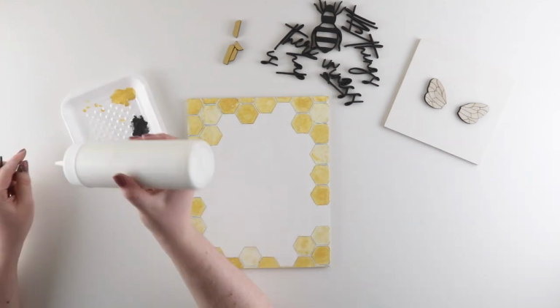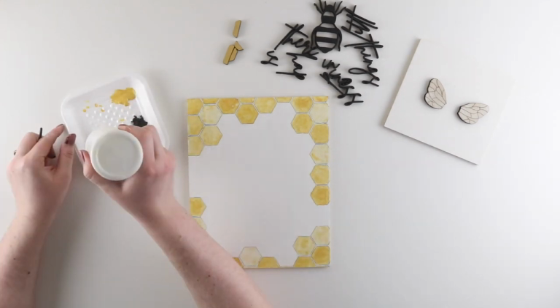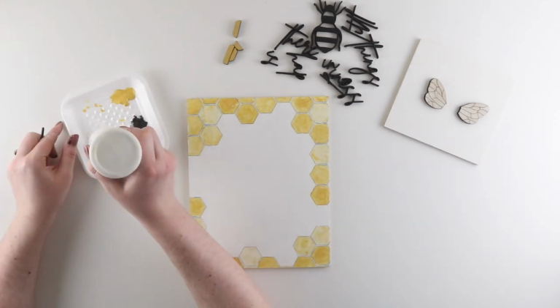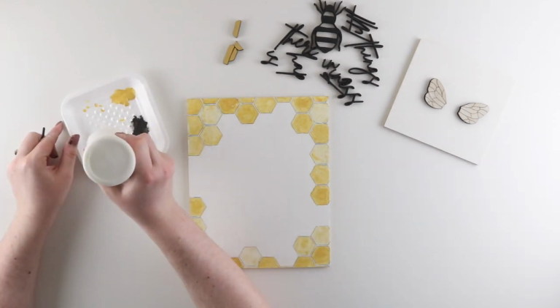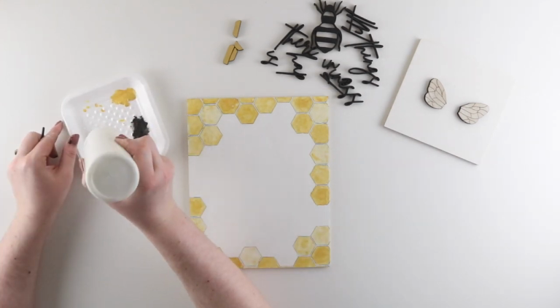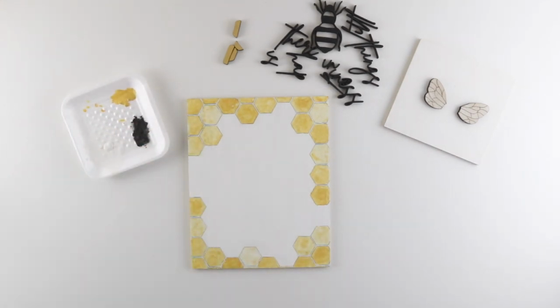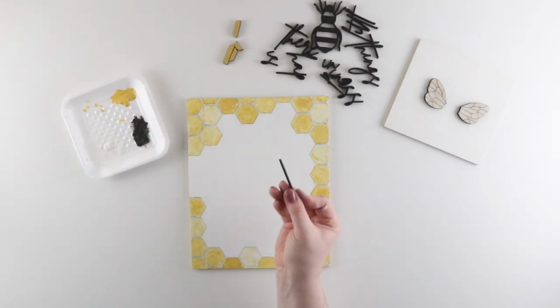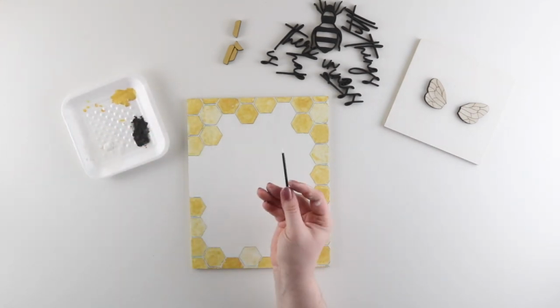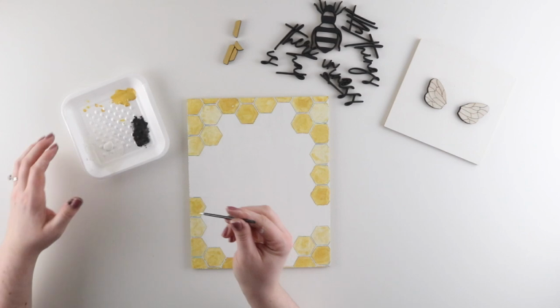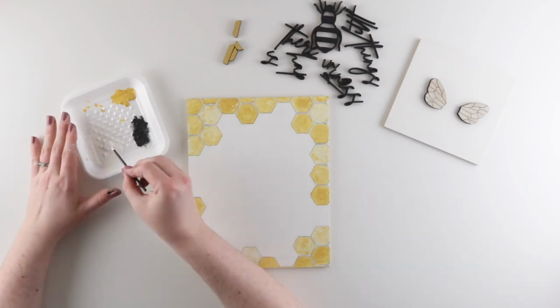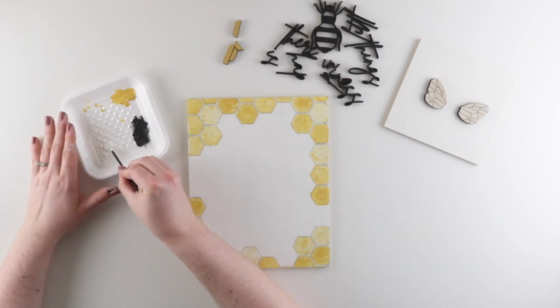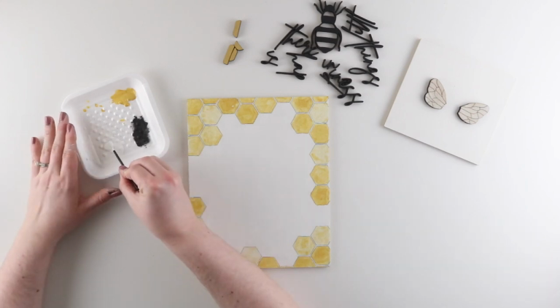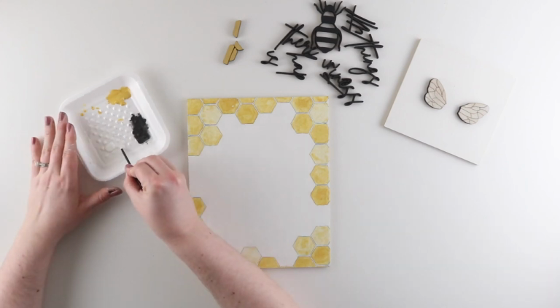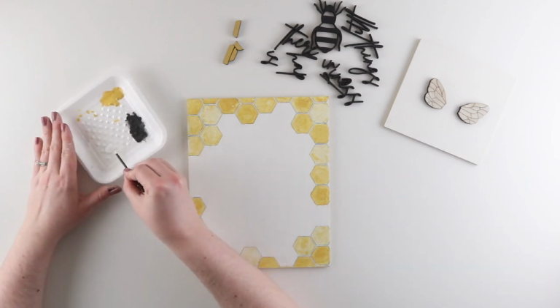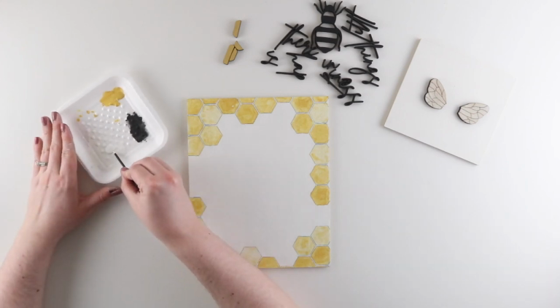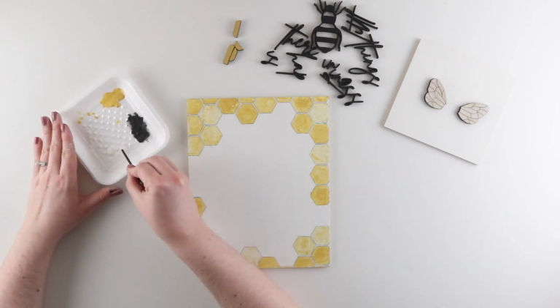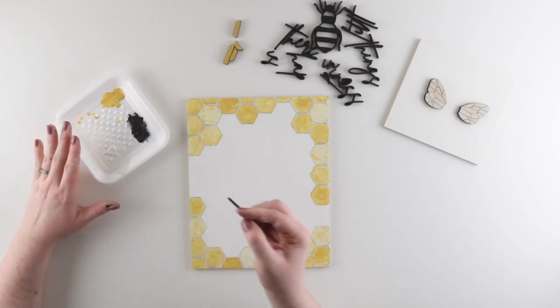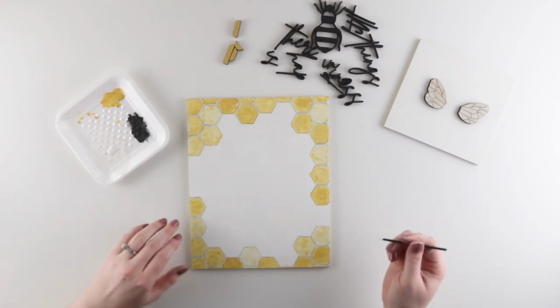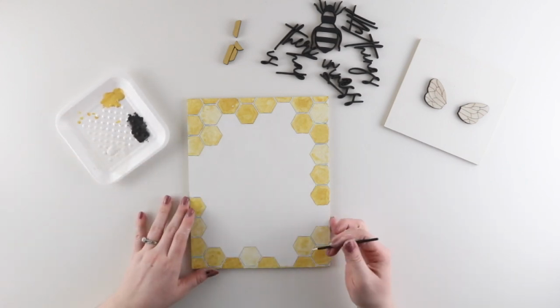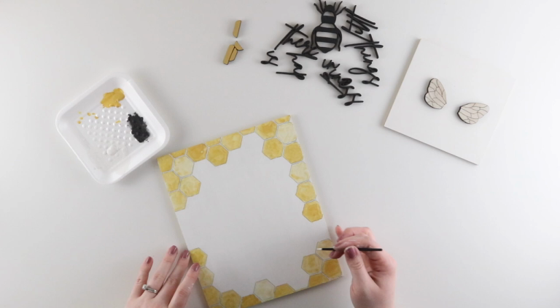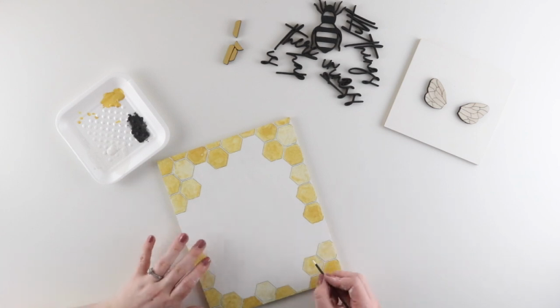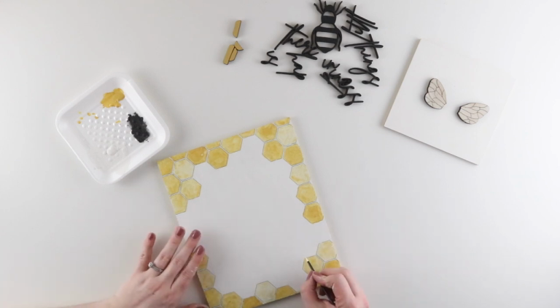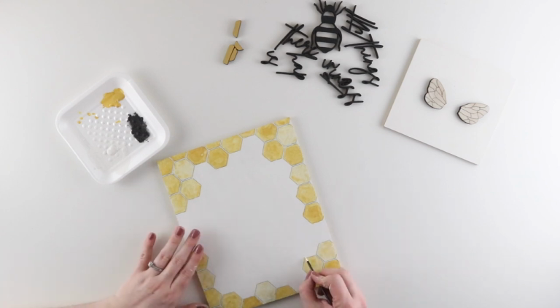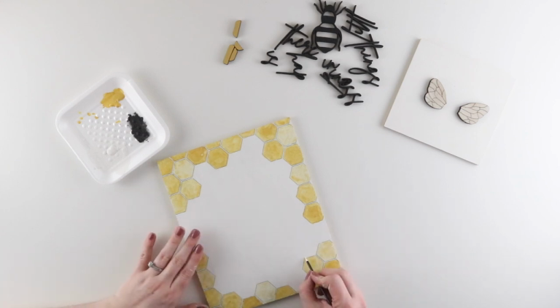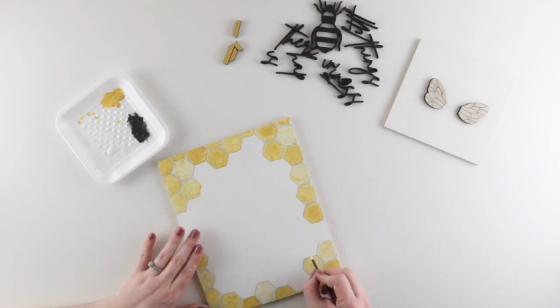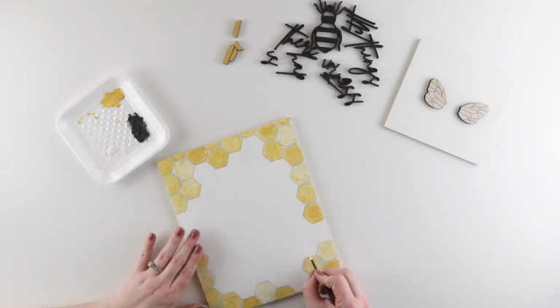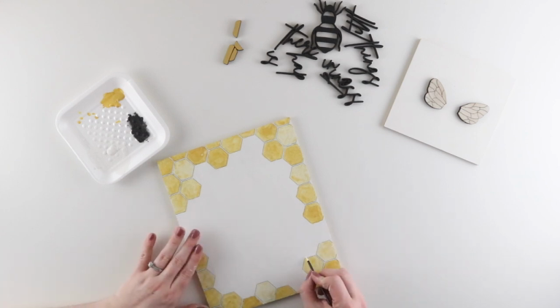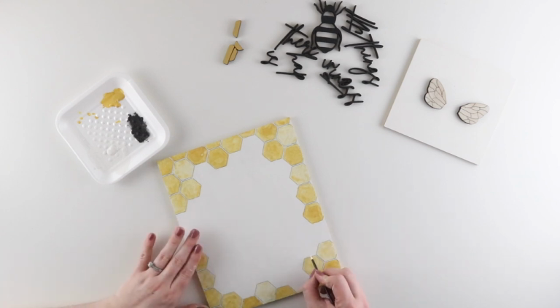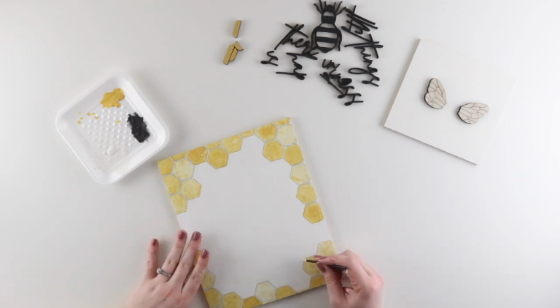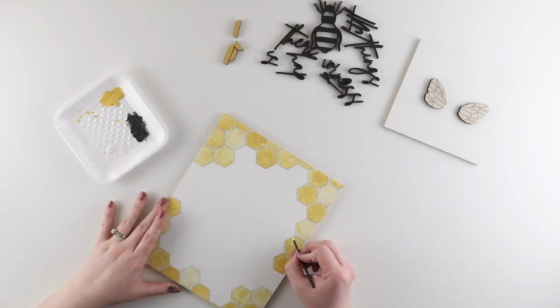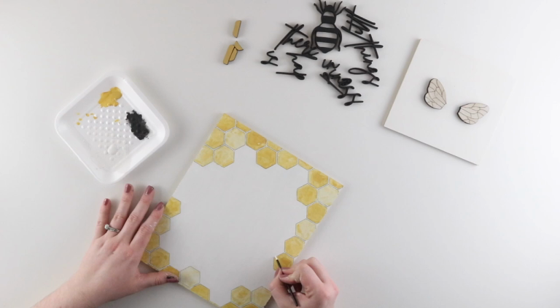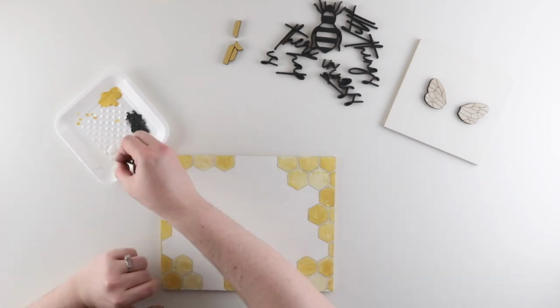Finally I'm going in with some more white paint and a clean small detail brush to clean up the edges of my hexagons. Anywhere that I got a little bit of yellow paint over the edge, I'm just going to clean that up with the white paint.